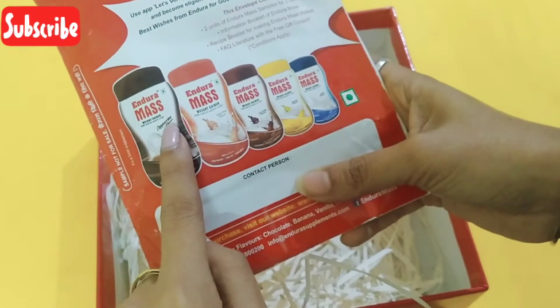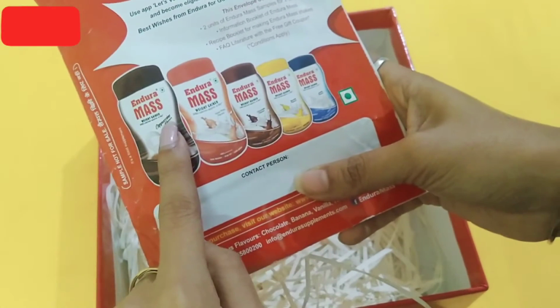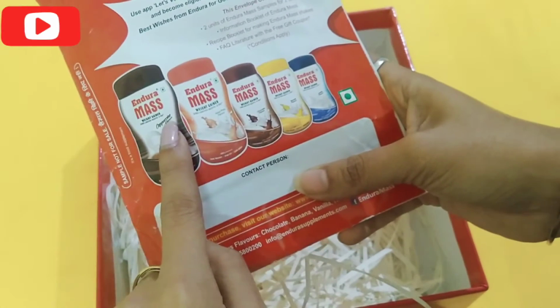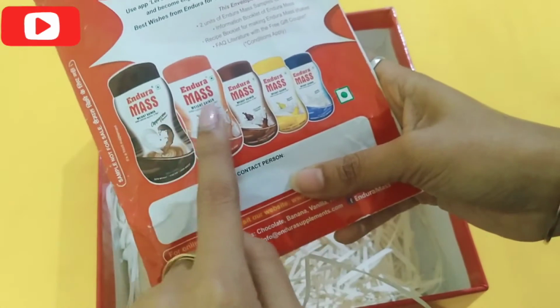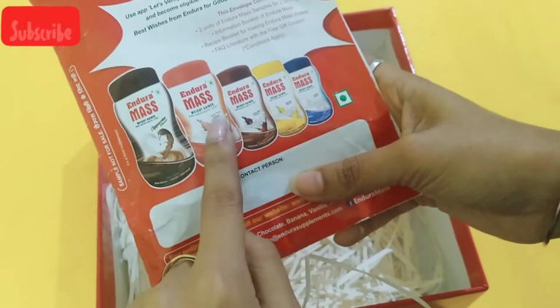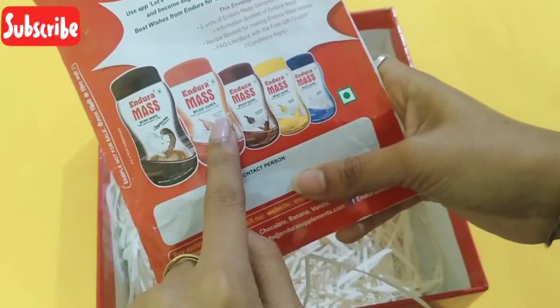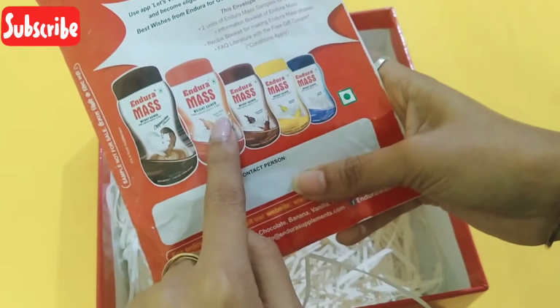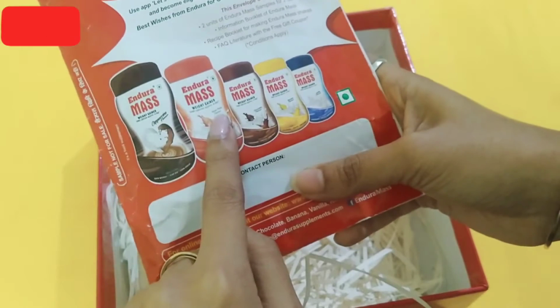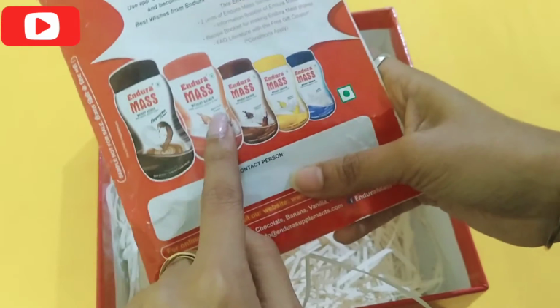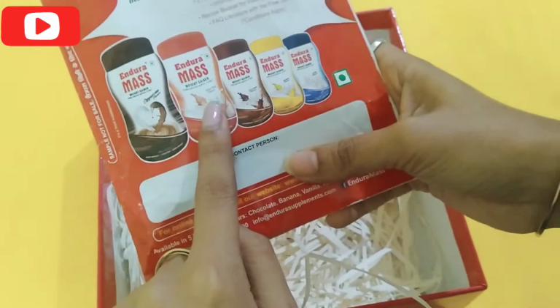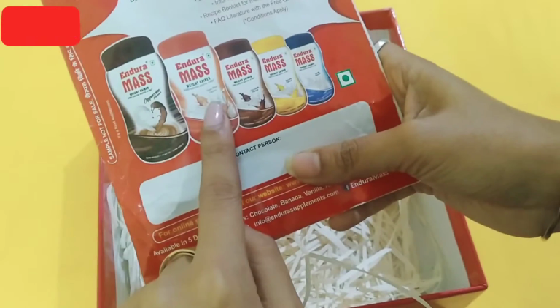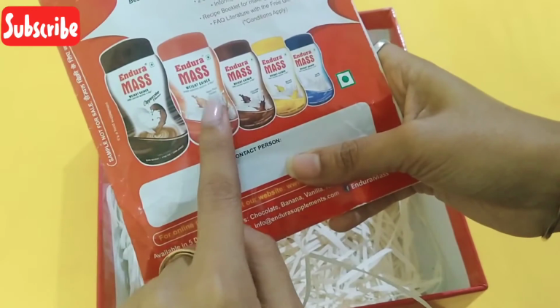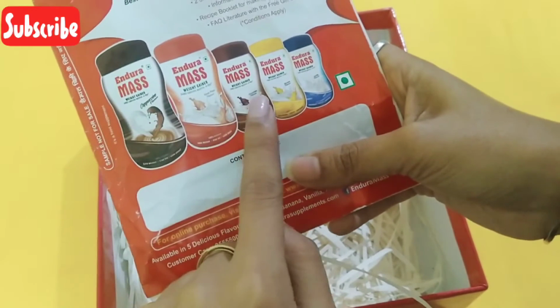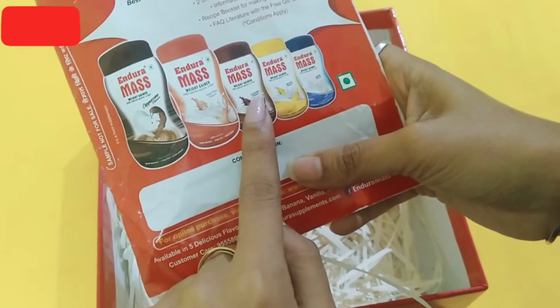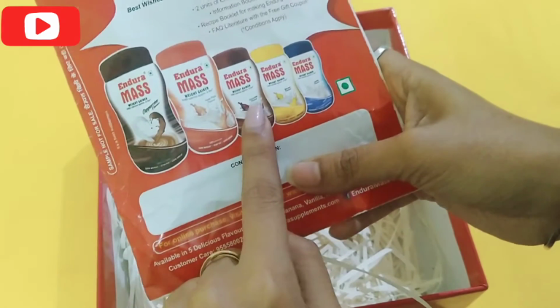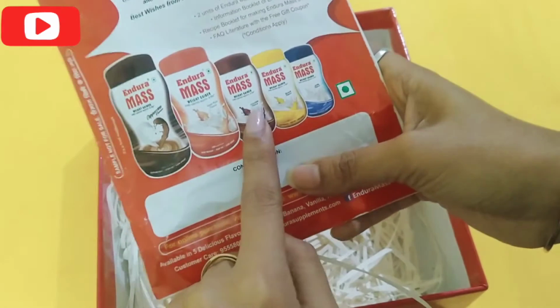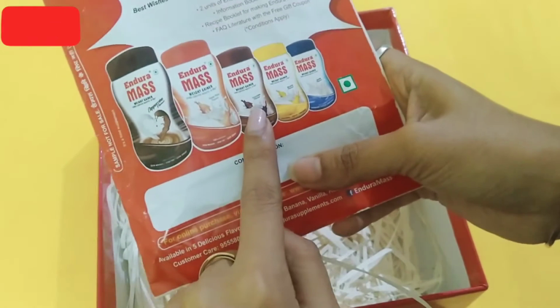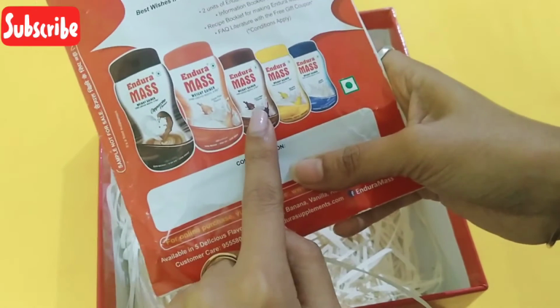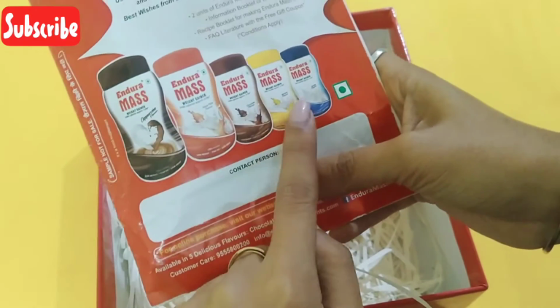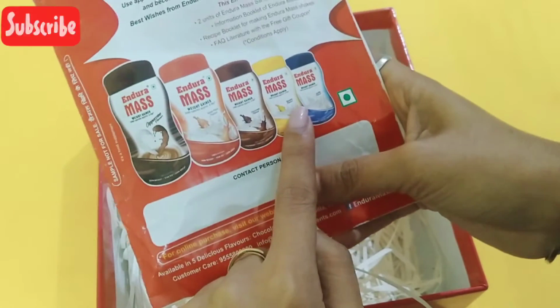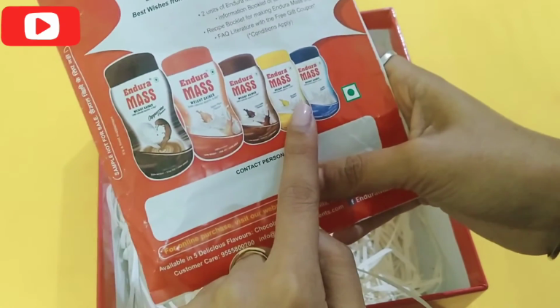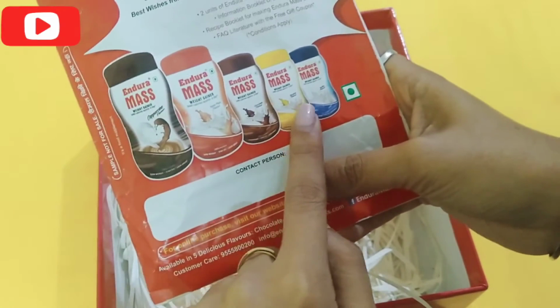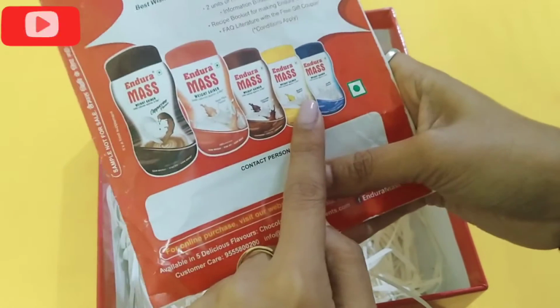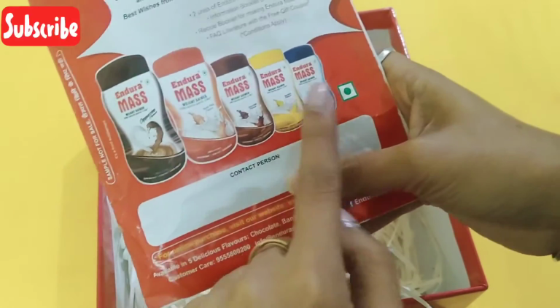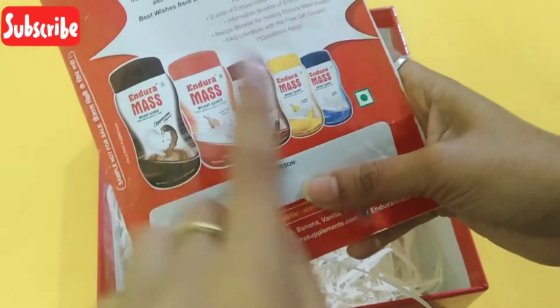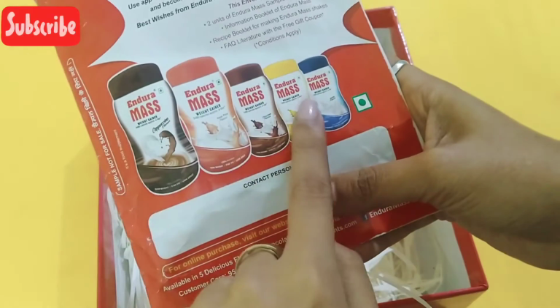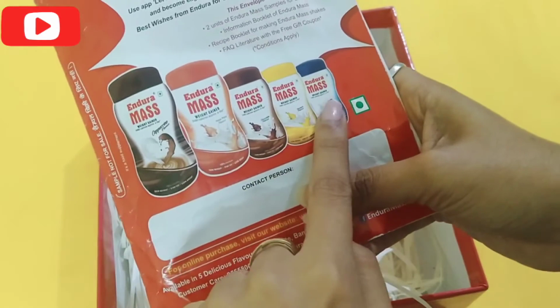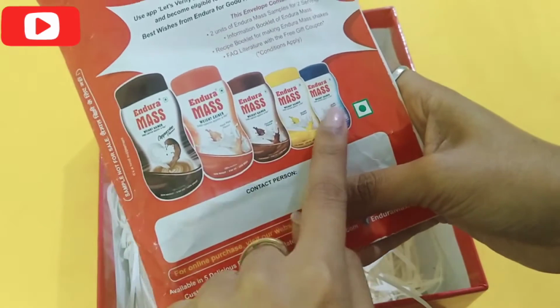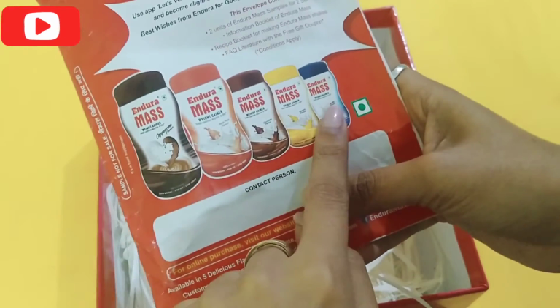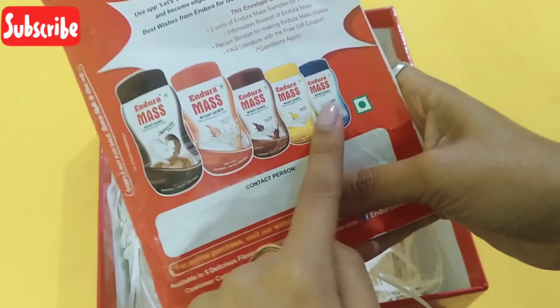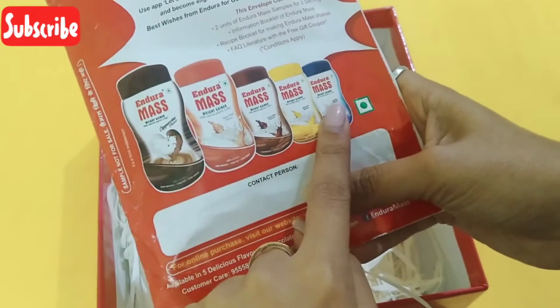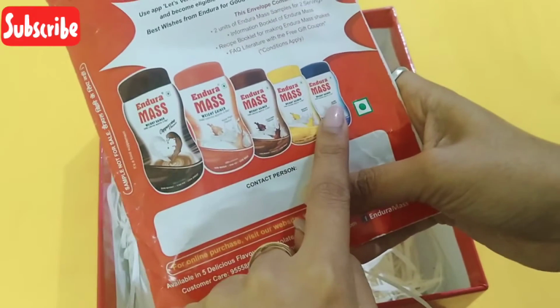This one is the Kesar Pista flavor, the other one is the chocolate one, this one is banana, and this one is the classic vanilla flavor.